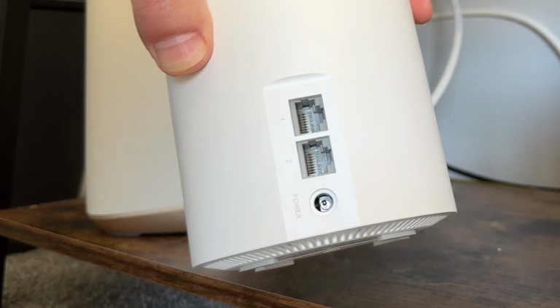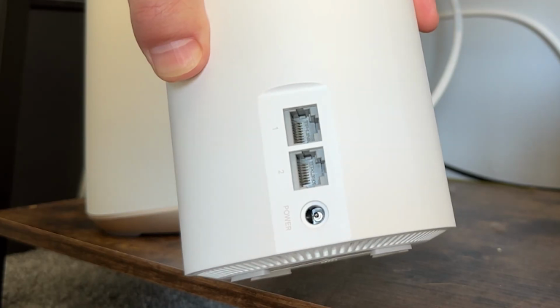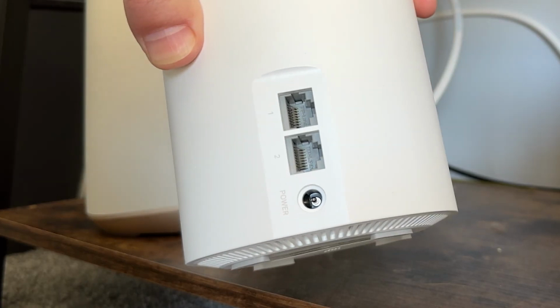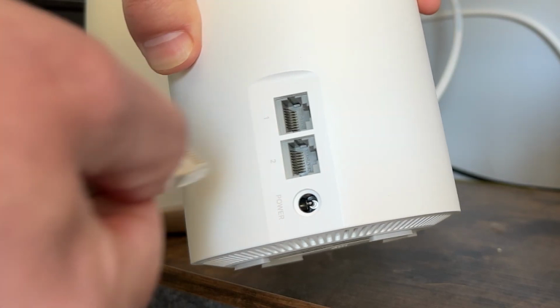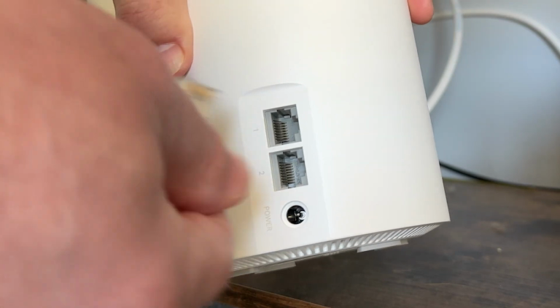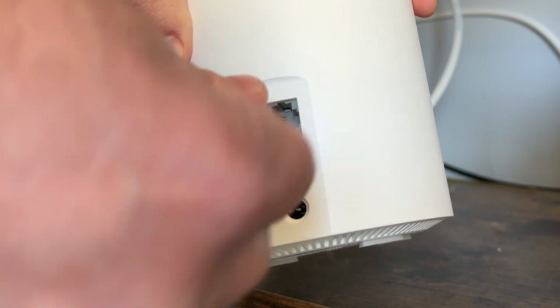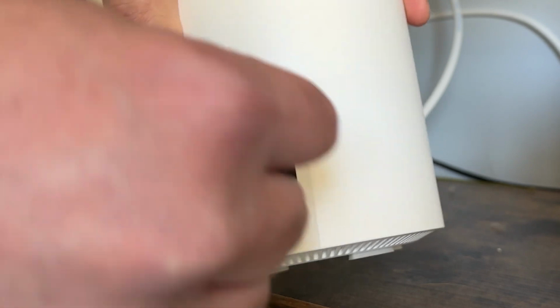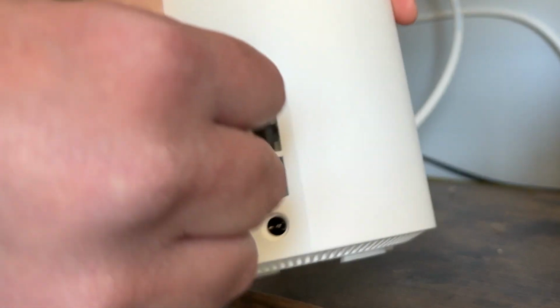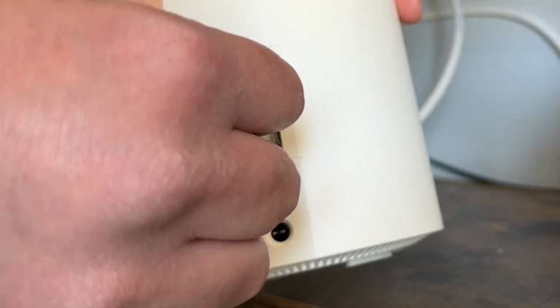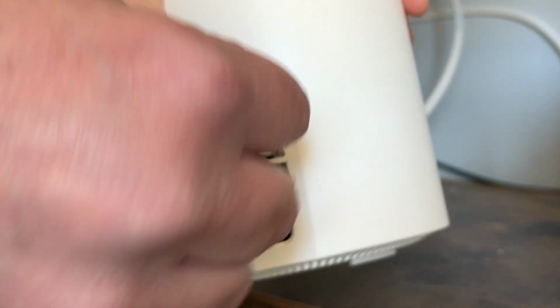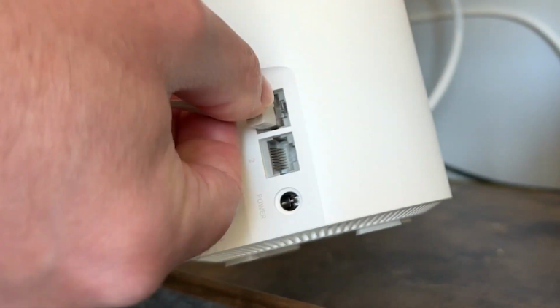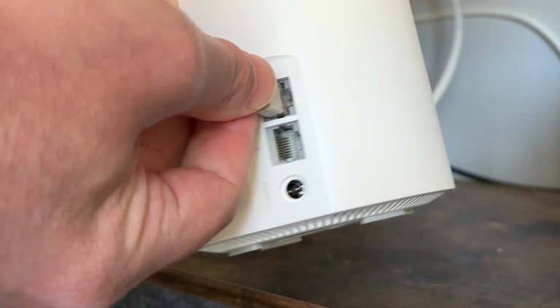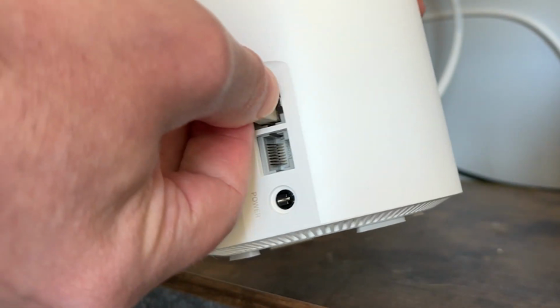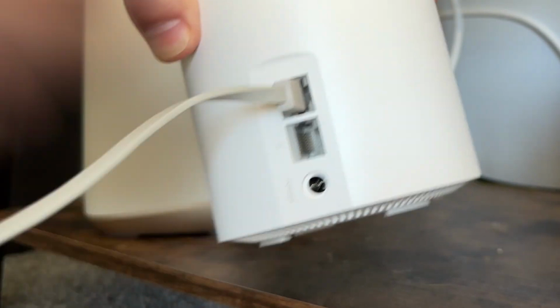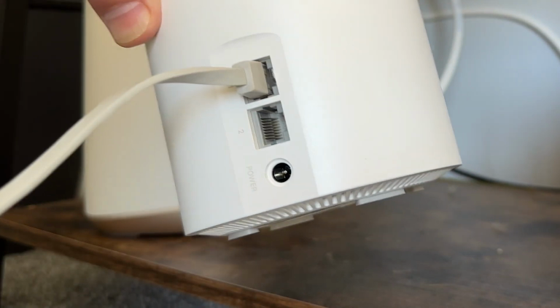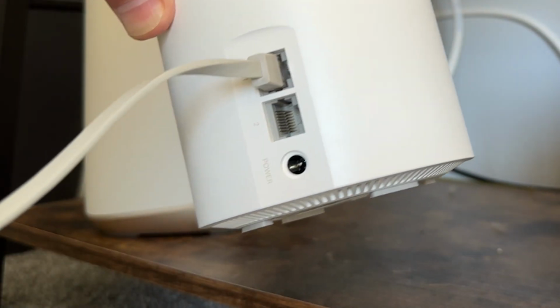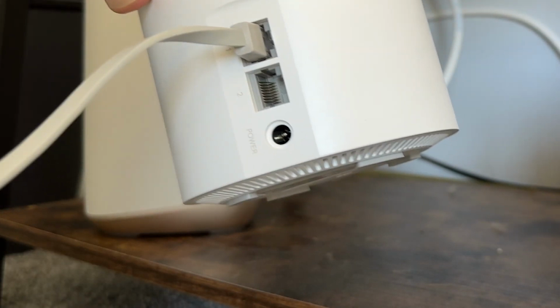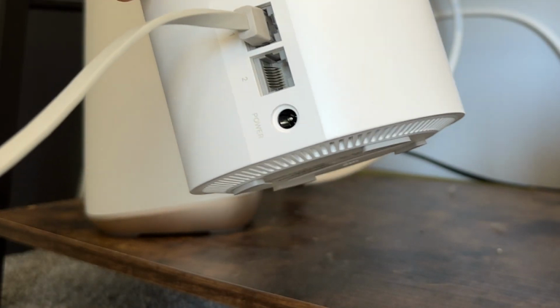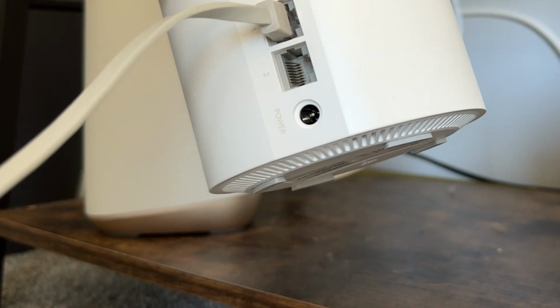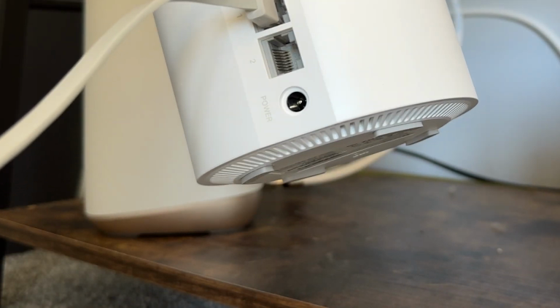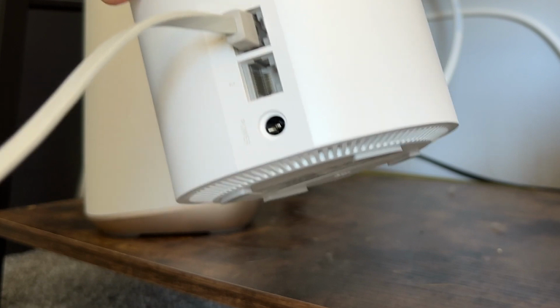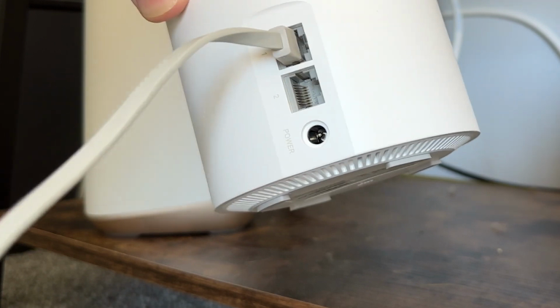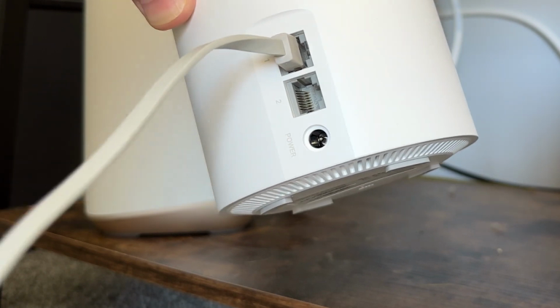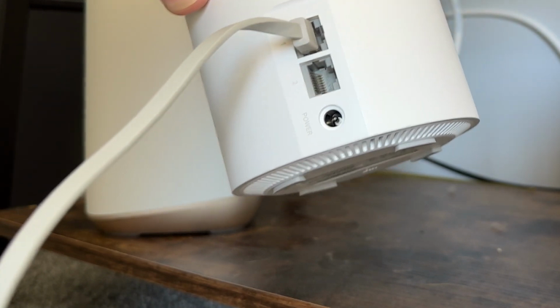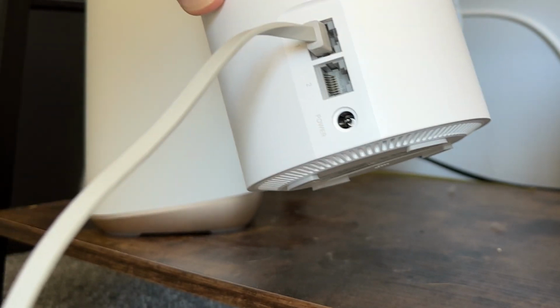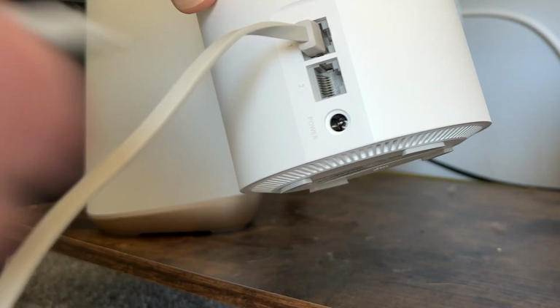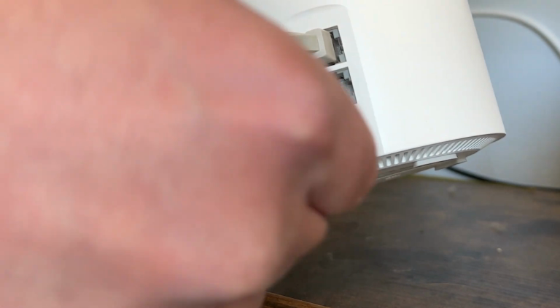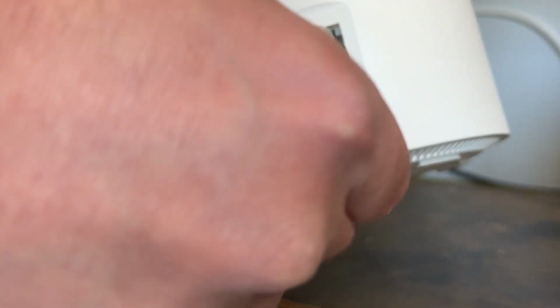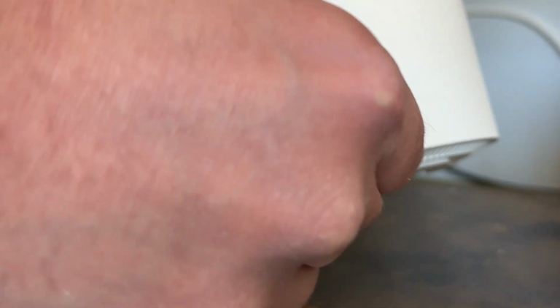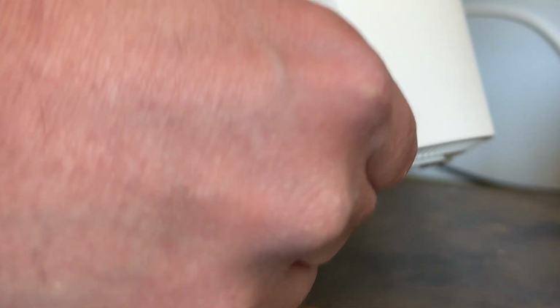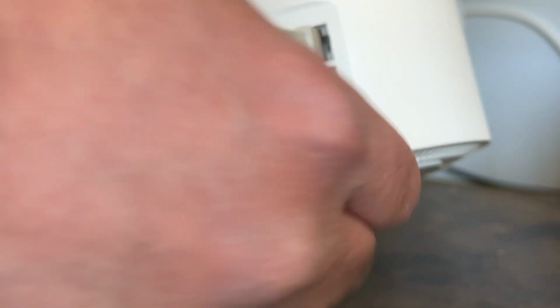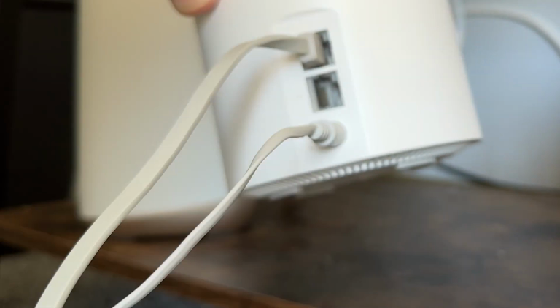One of the nodes will plug directly into your current modem router system that was set up by your internet service provider, using the provided network cable that comes with it, and also needs to be connected to power.